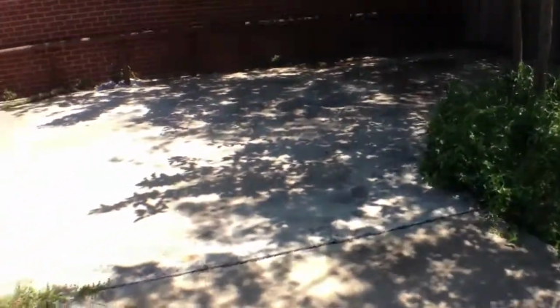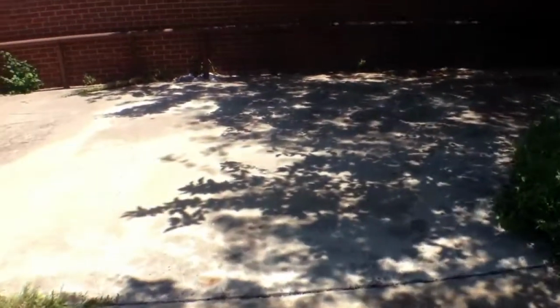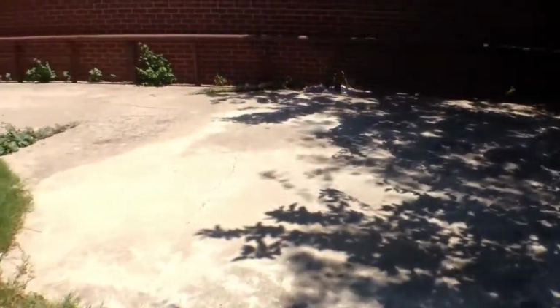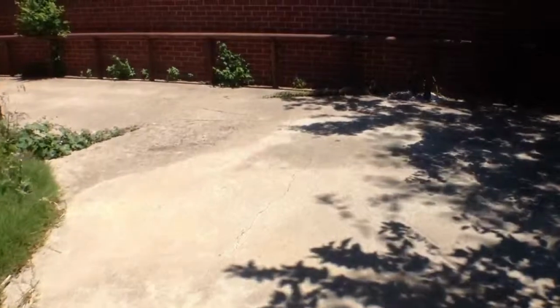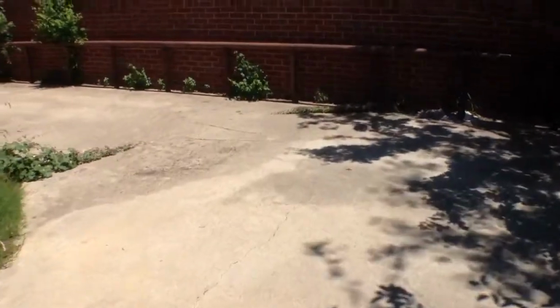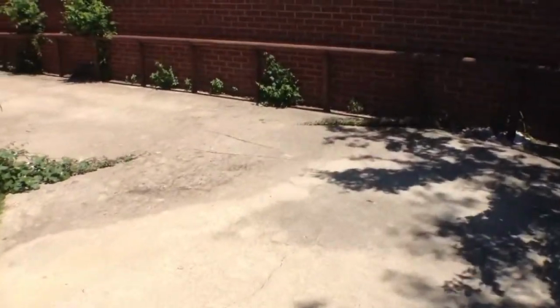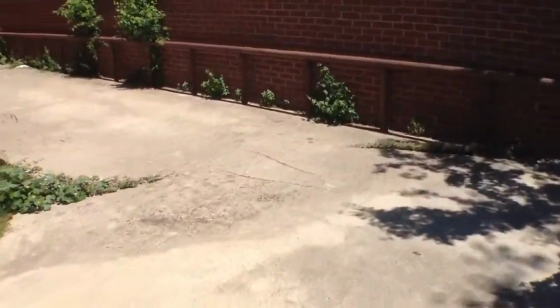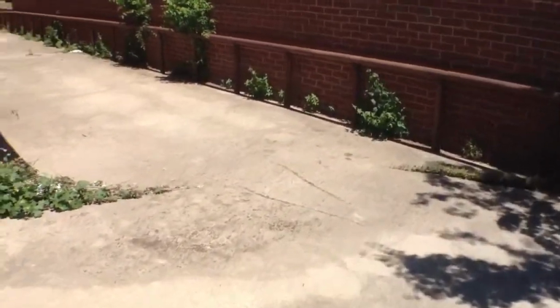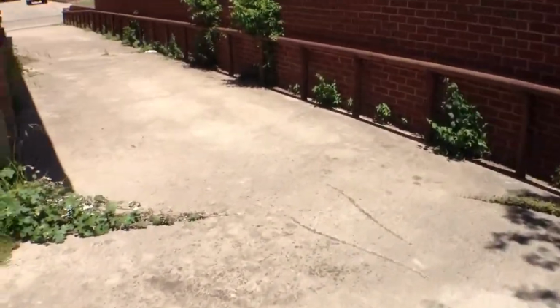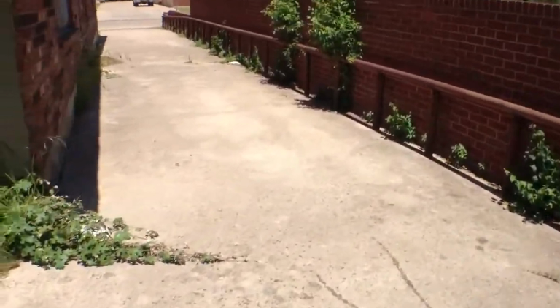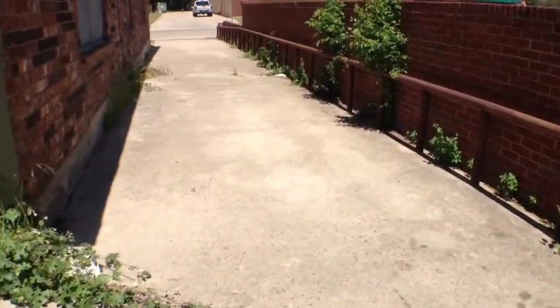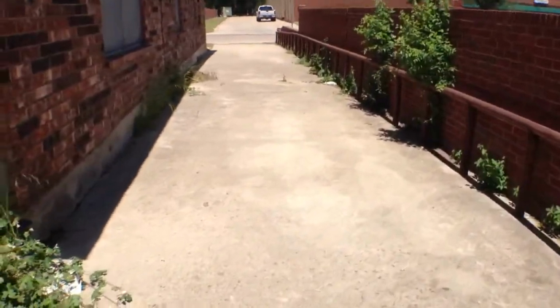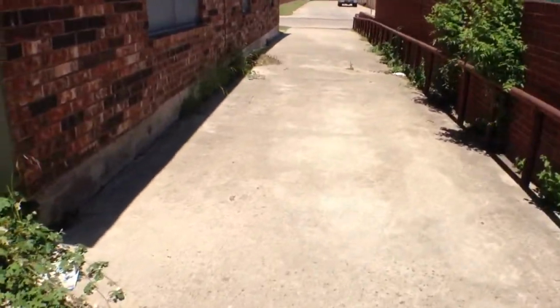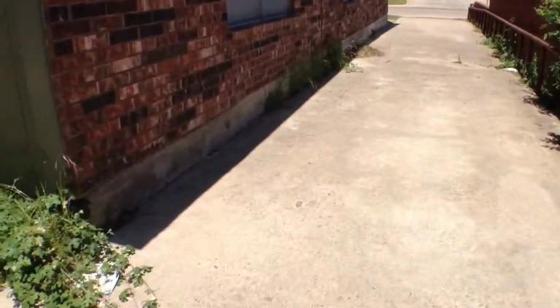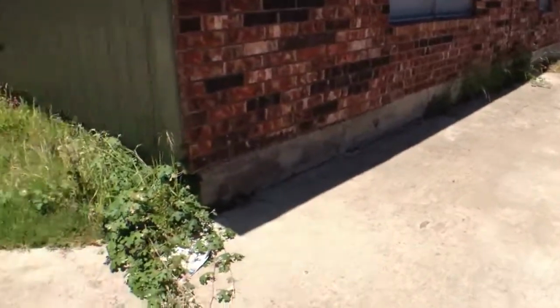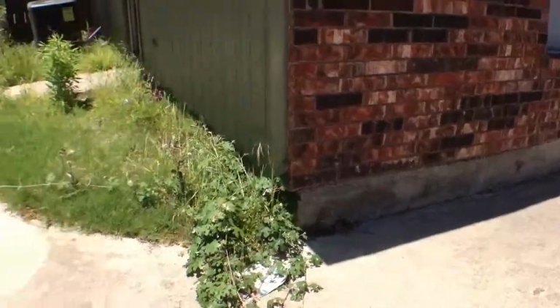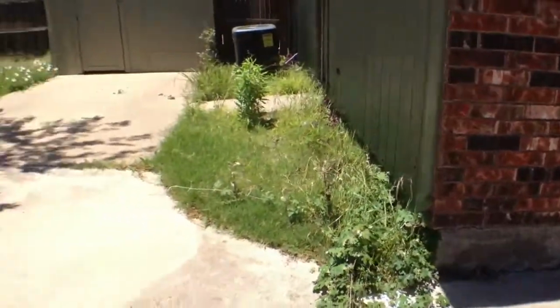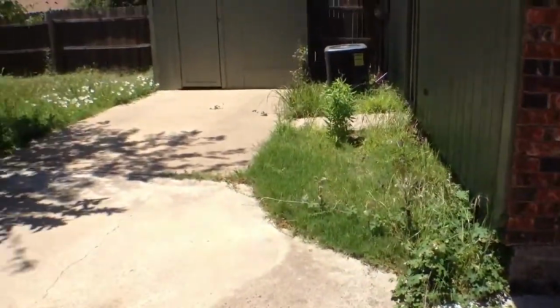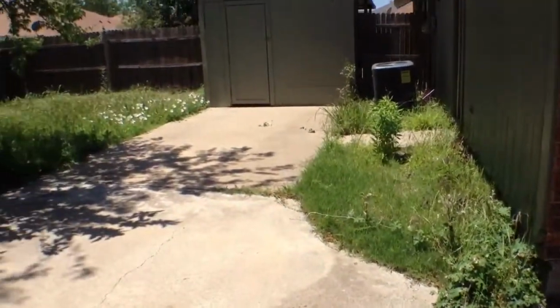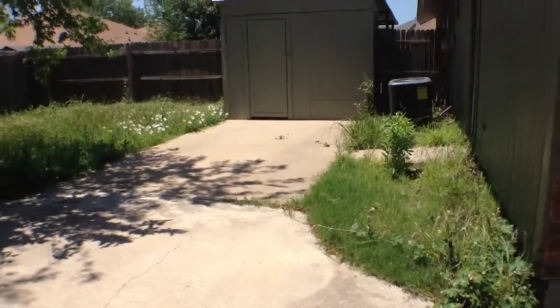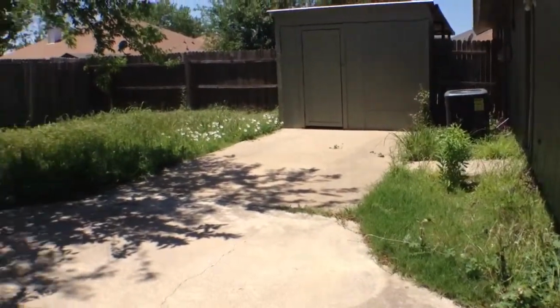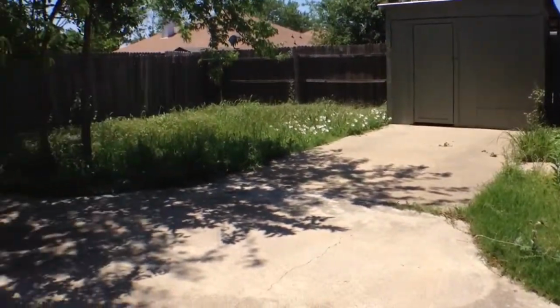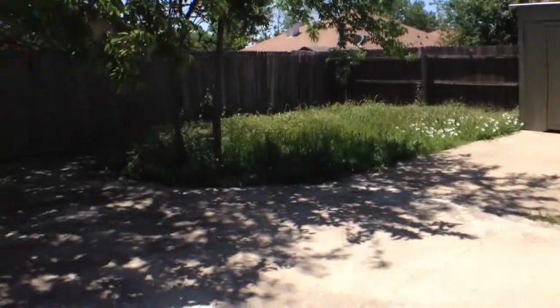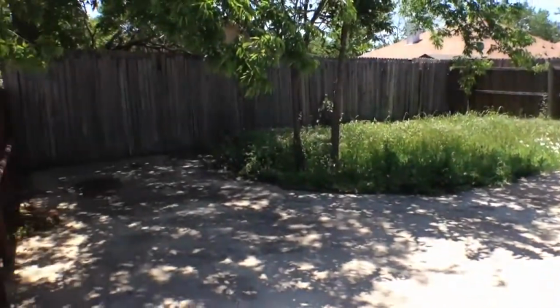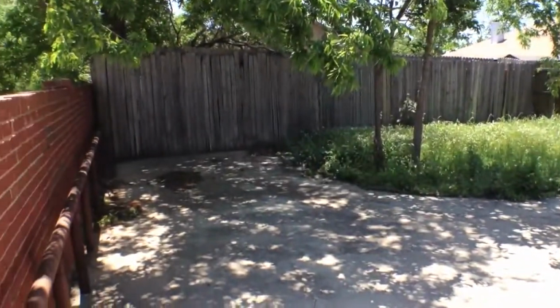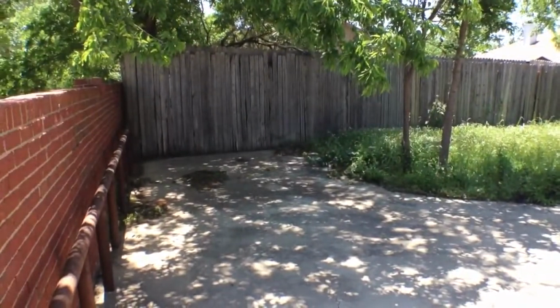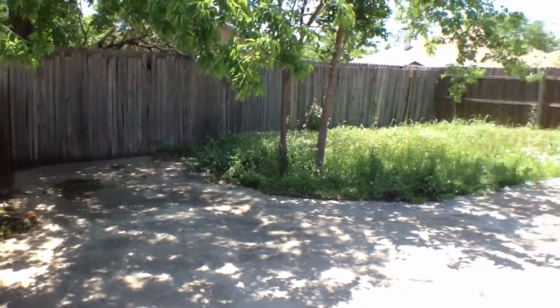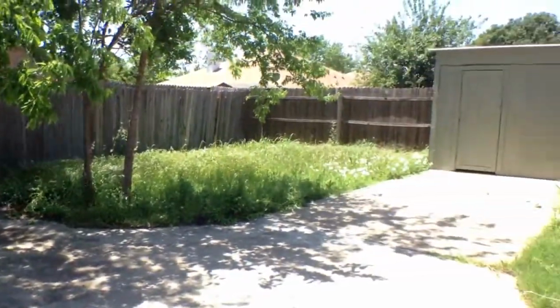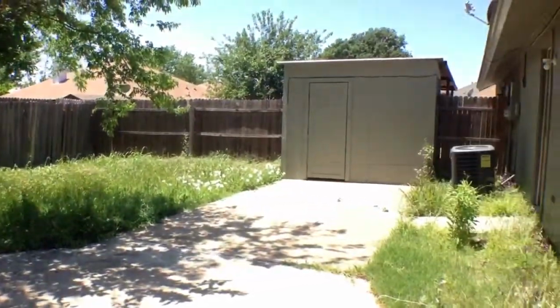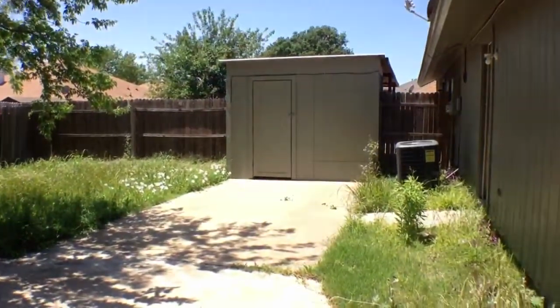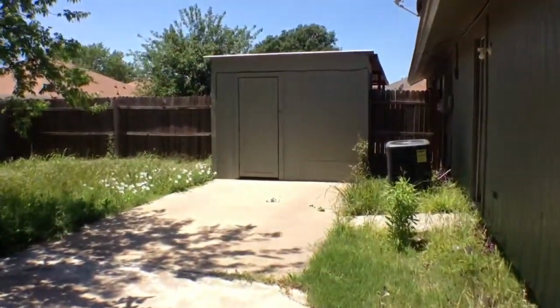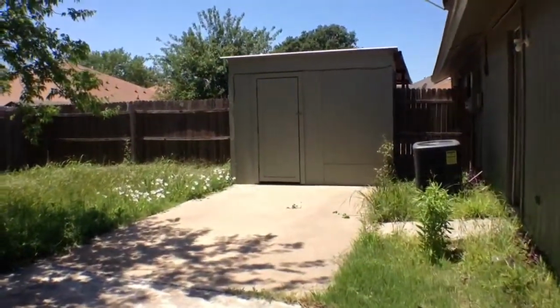It's got a long drive on the side of the property that gives you entrance into the back area. And that is a small shed.